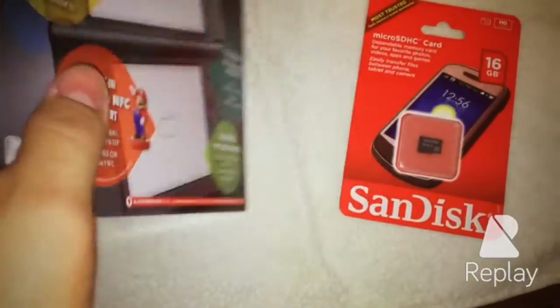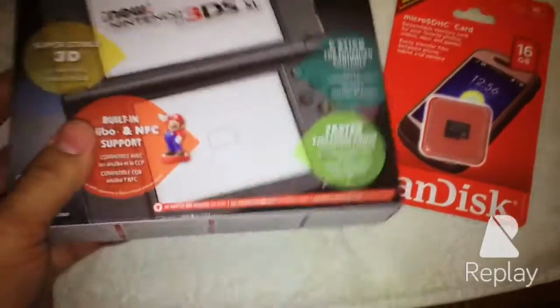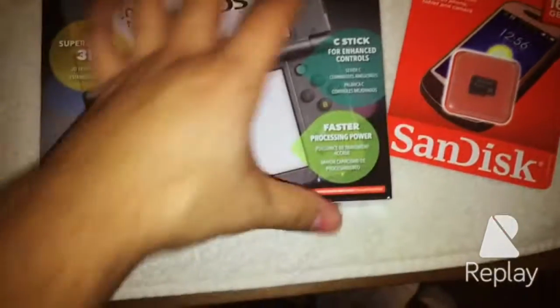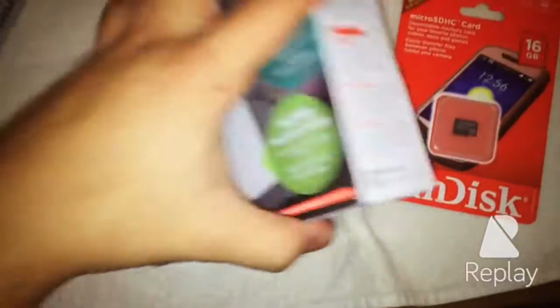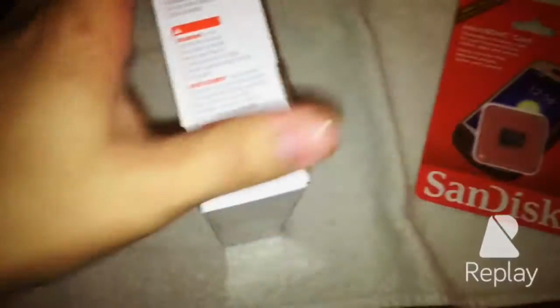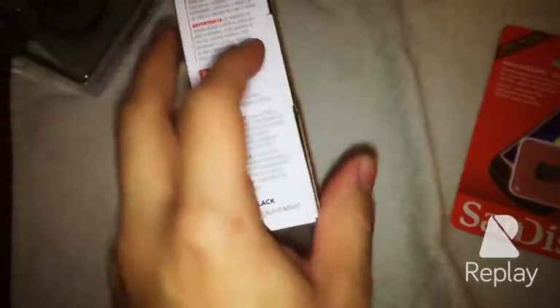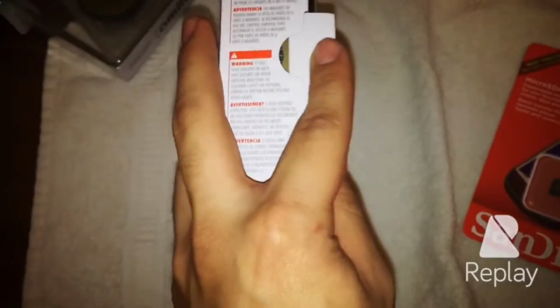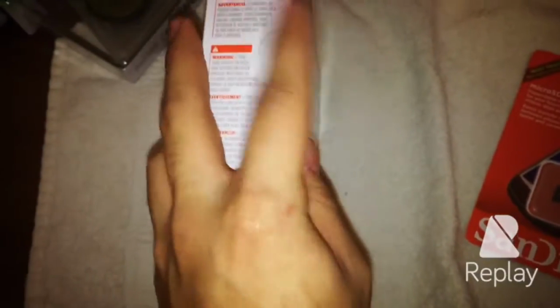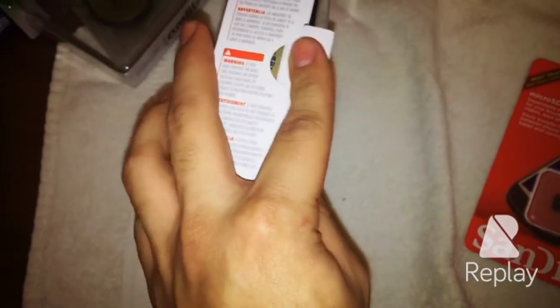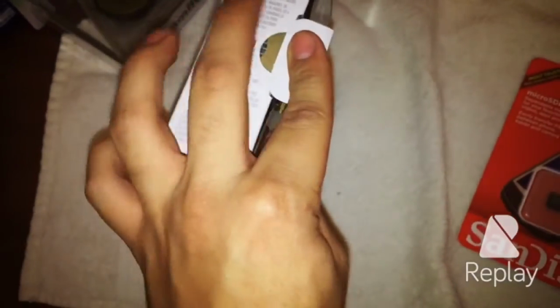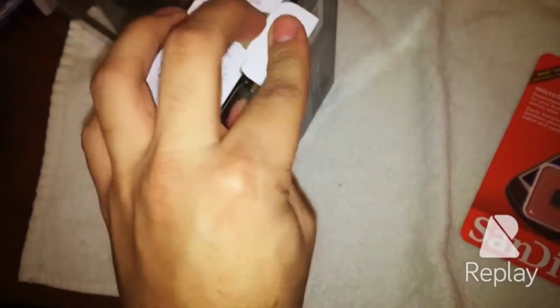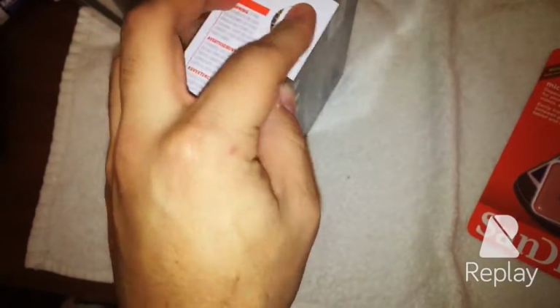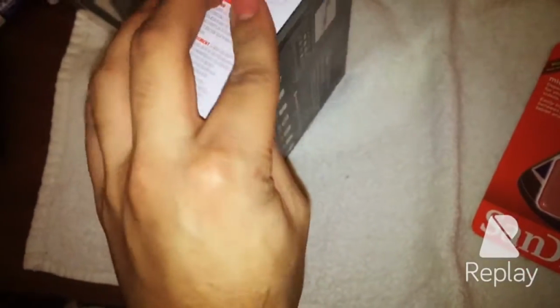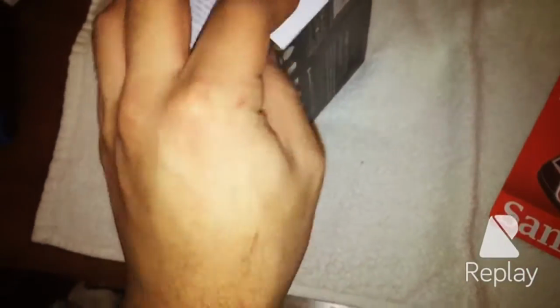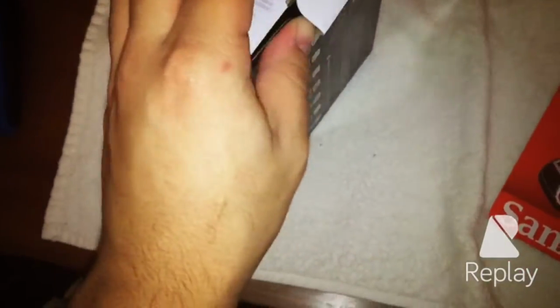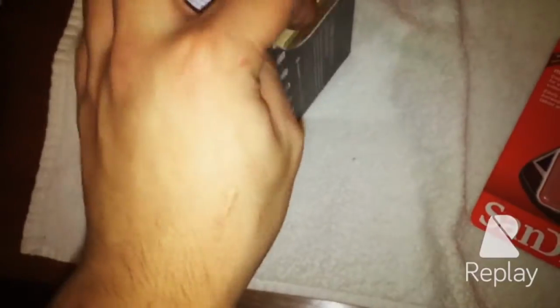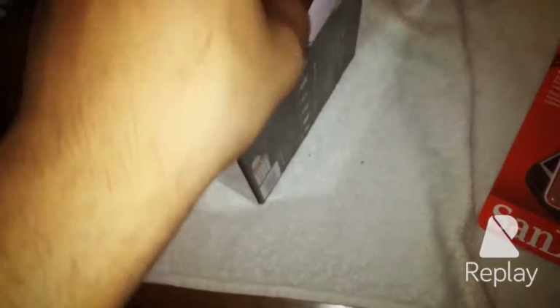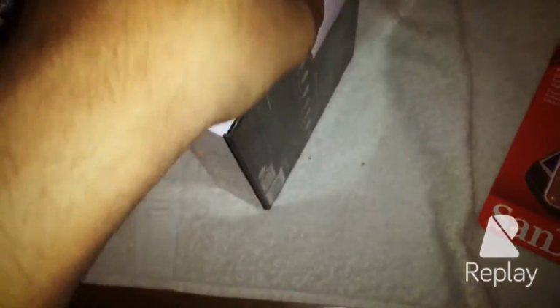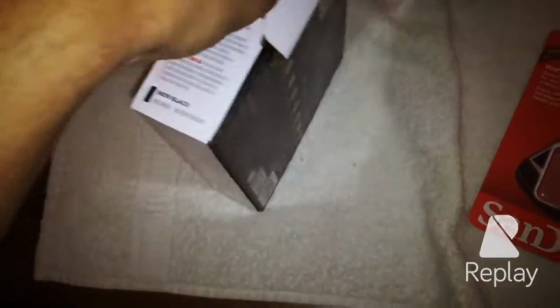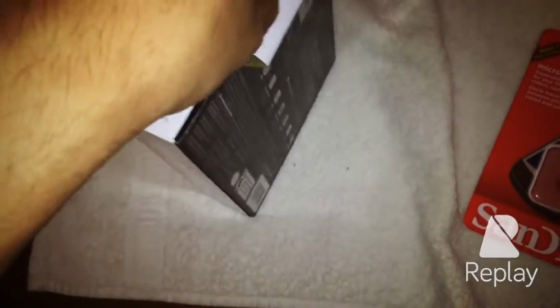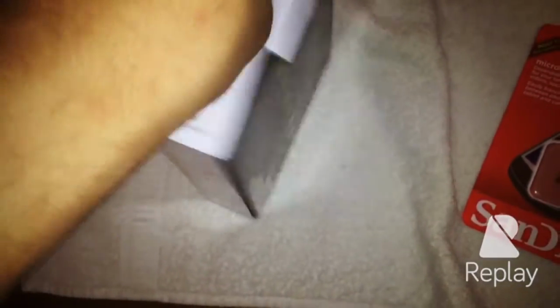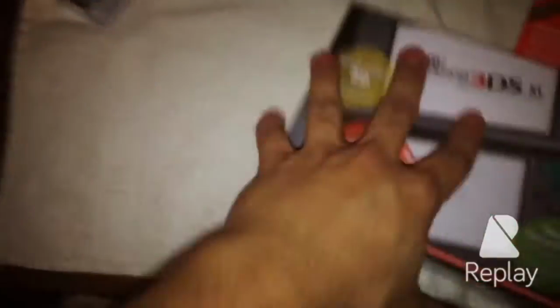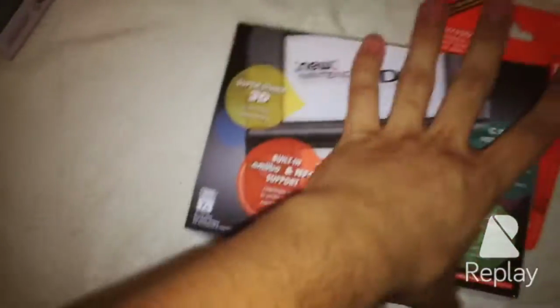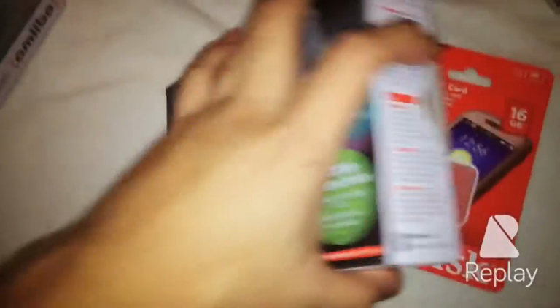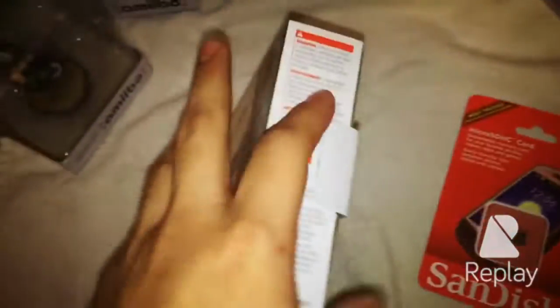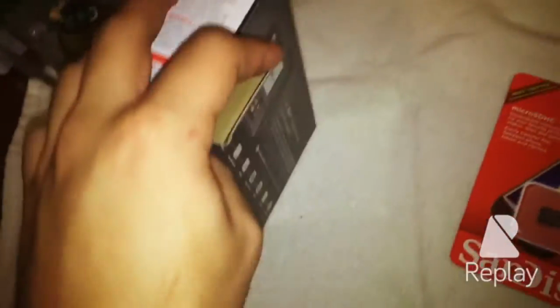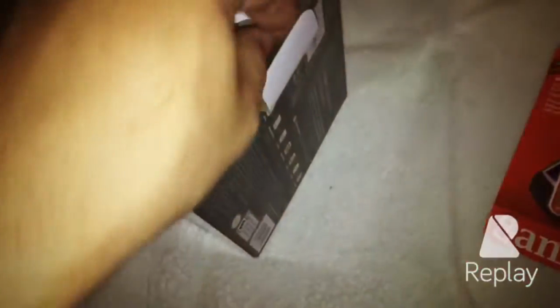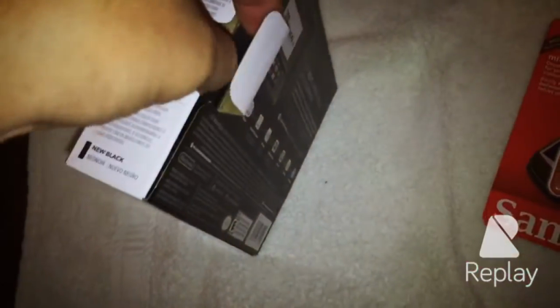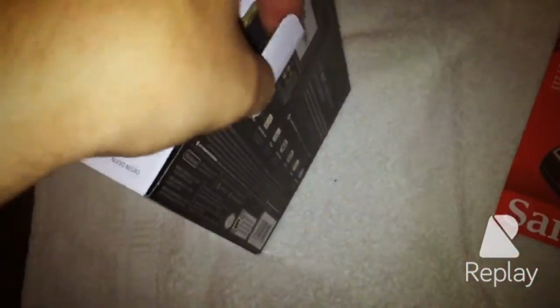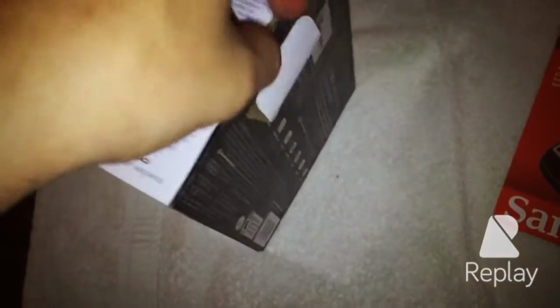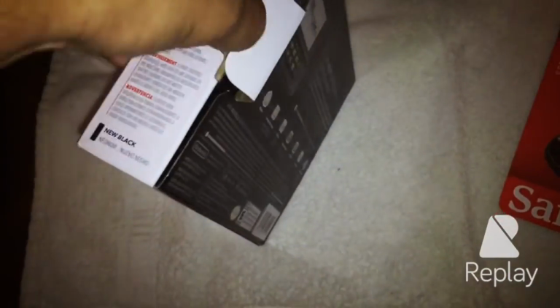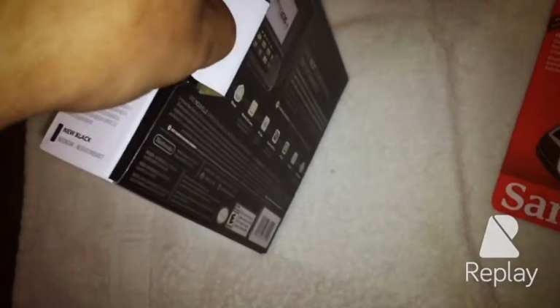Alright, time to get unboxing. Let's see — we'll go the usual way. It's a little tough here; I don't want to break the box.